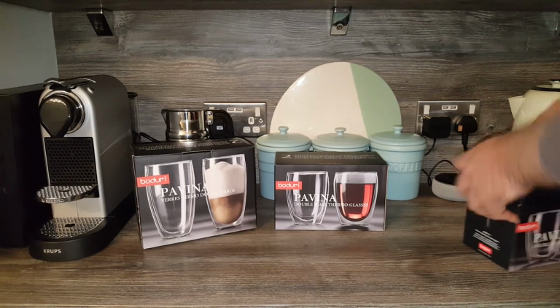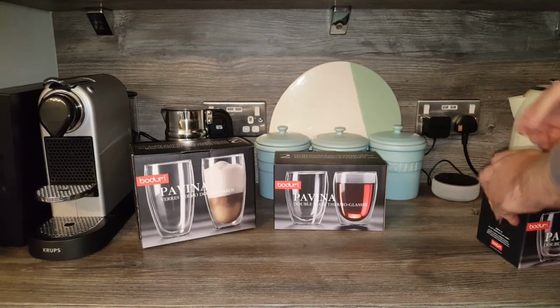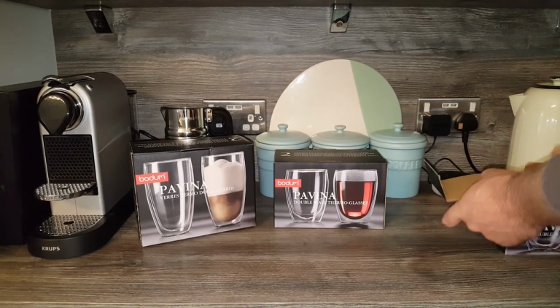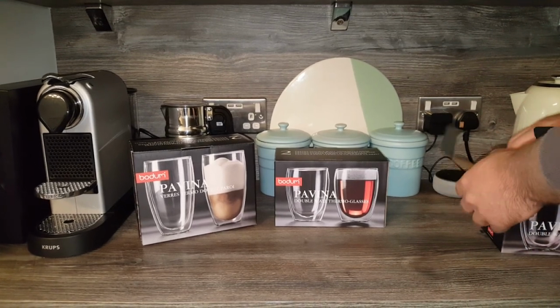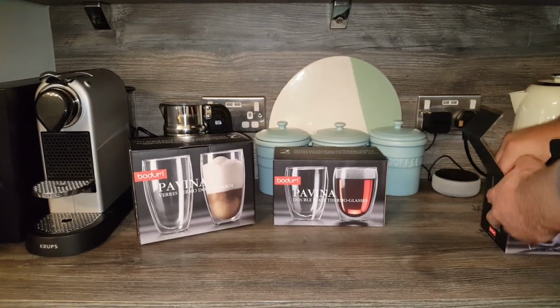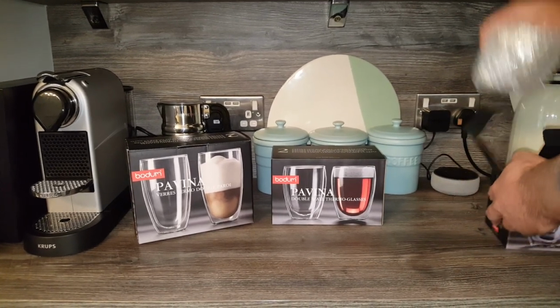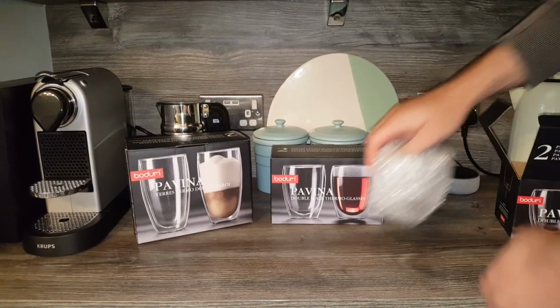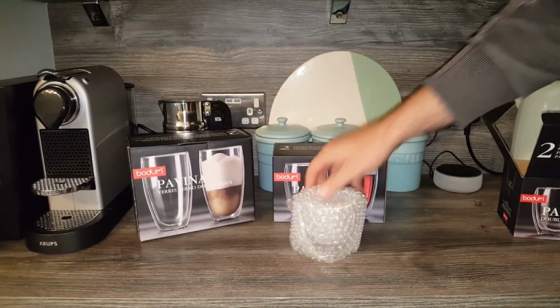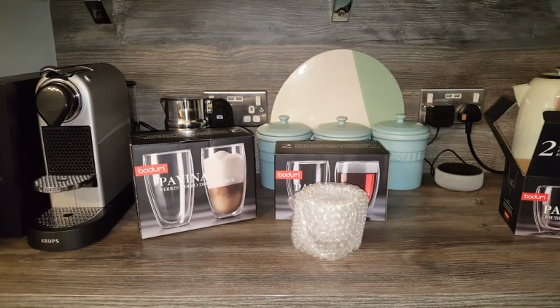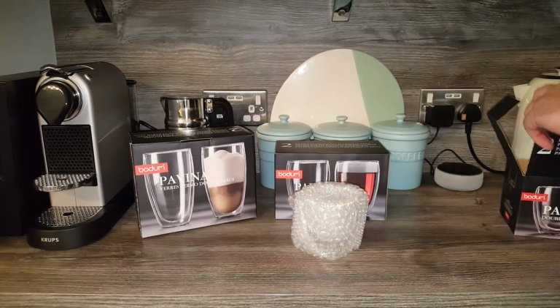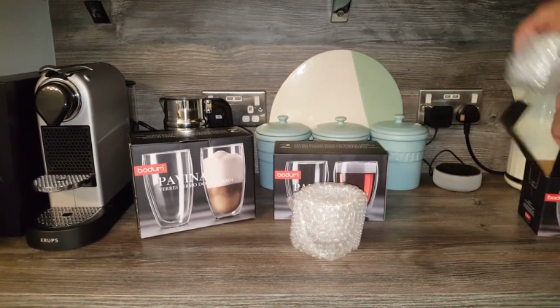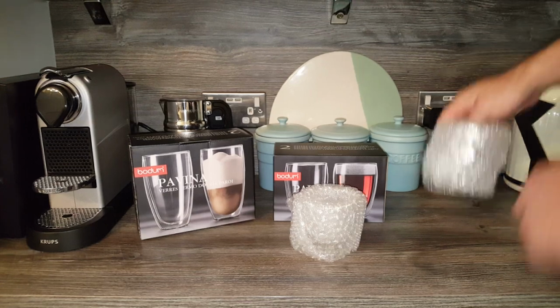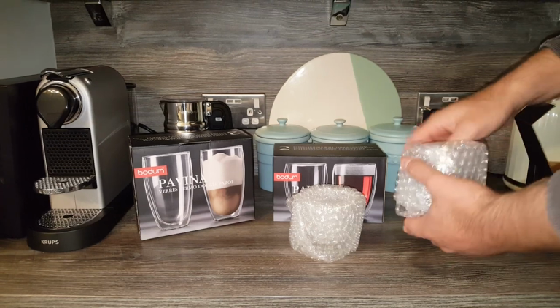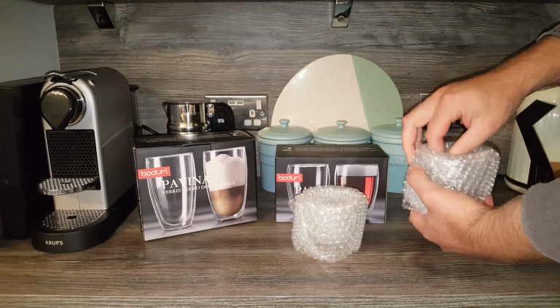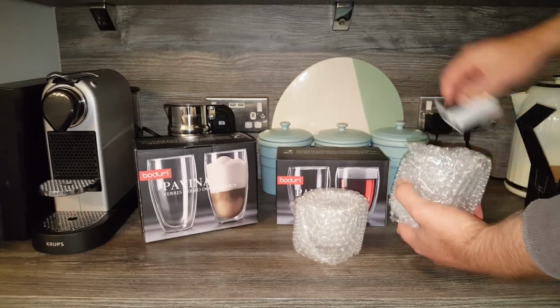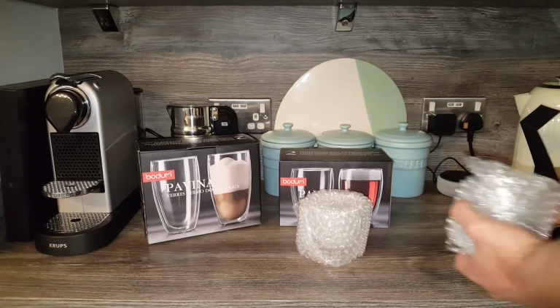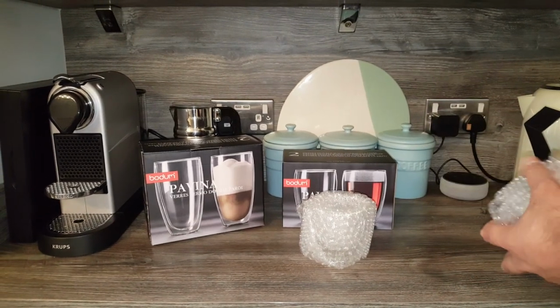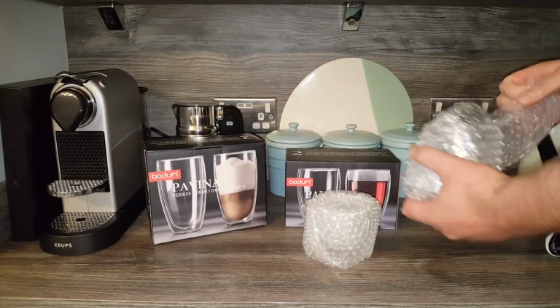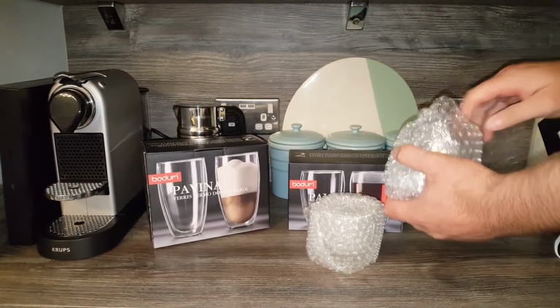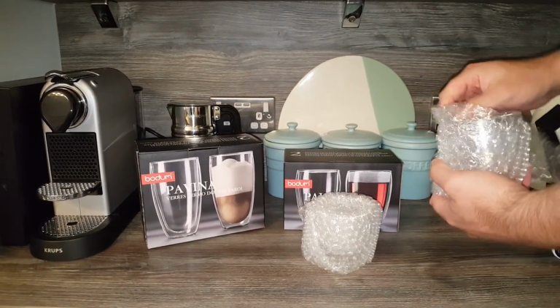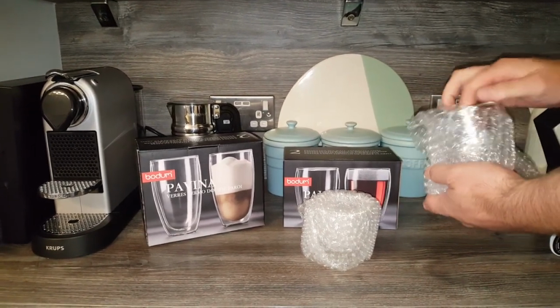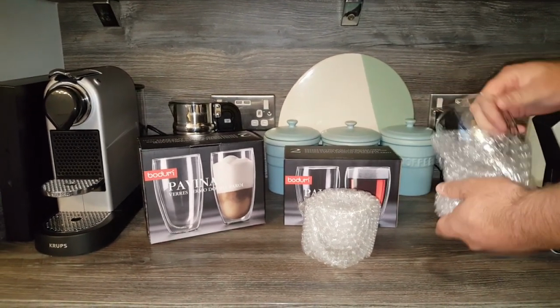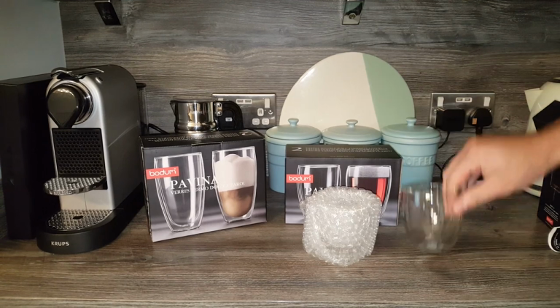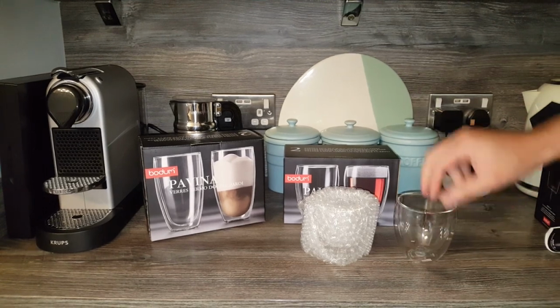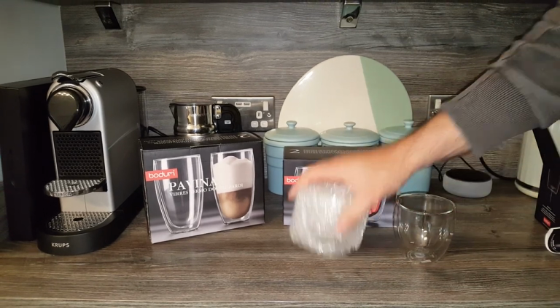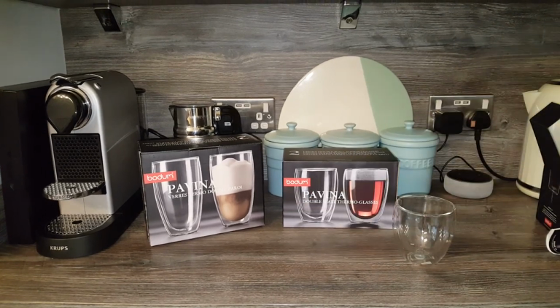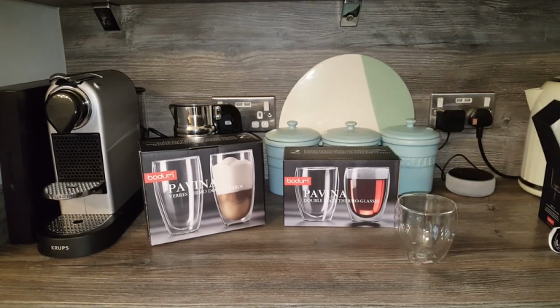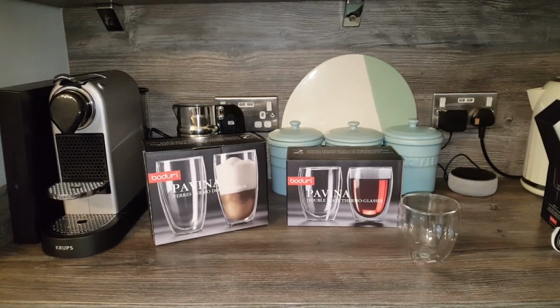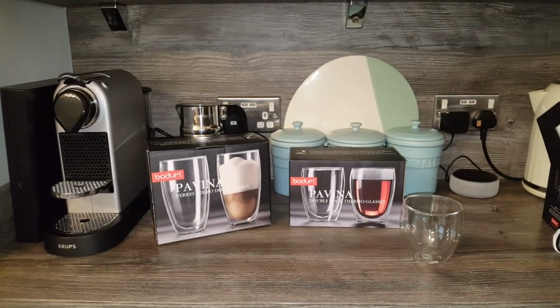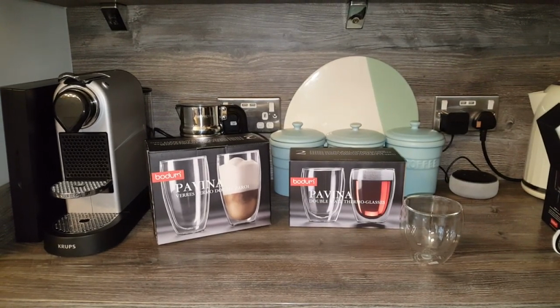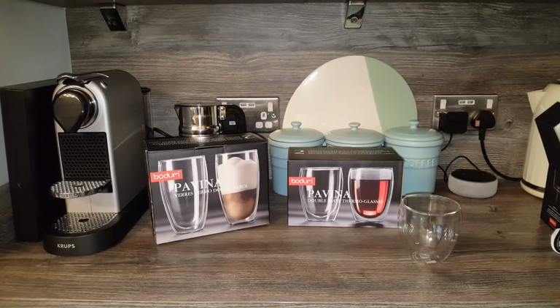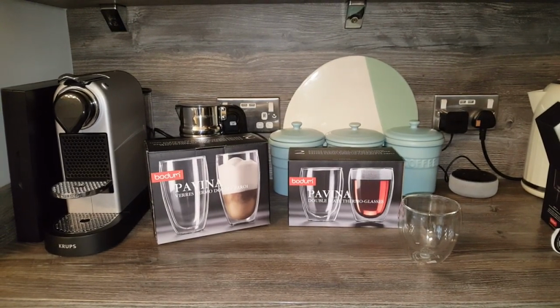They're available in a lot of different places by the way — I've got these on Amazon, I'll leave a link in the description to show you where they are. I wasn't expecting them to be bubble wrapped. This is the 25 centiliter size.